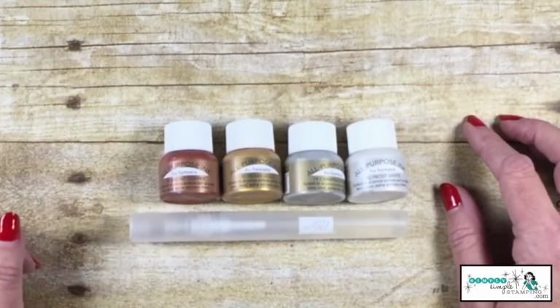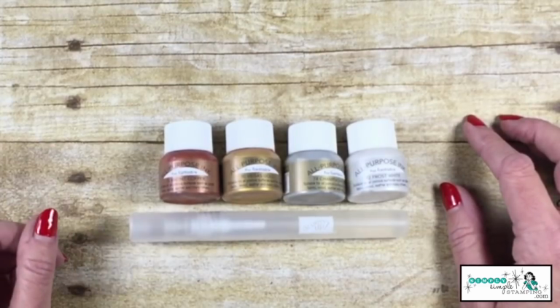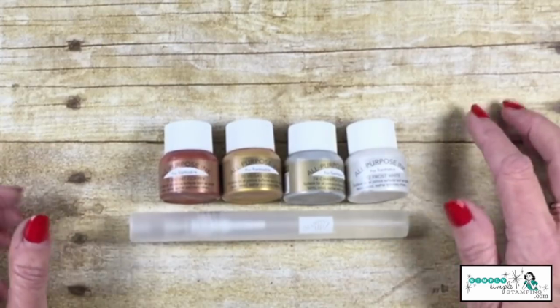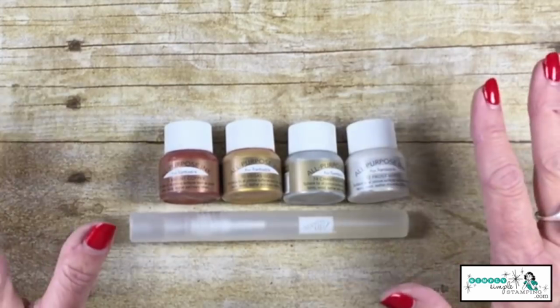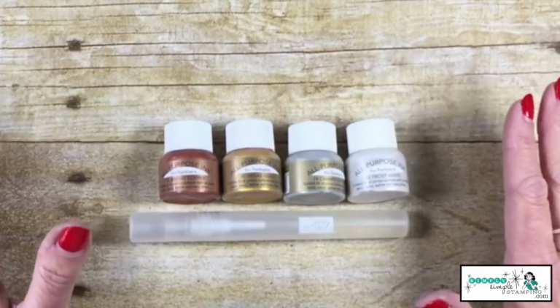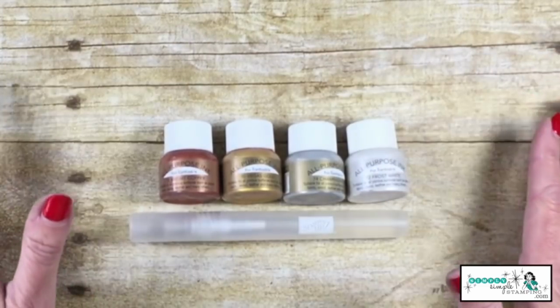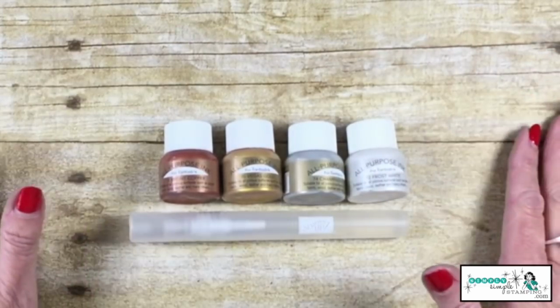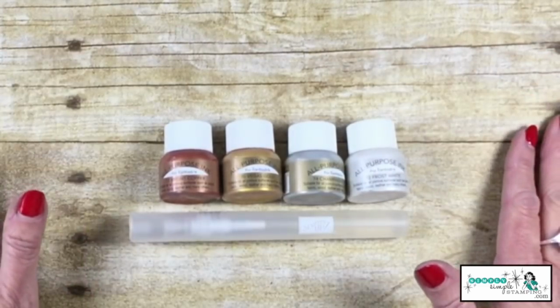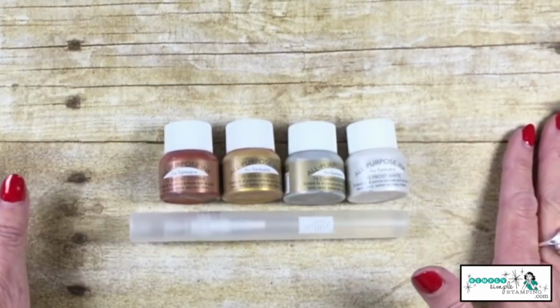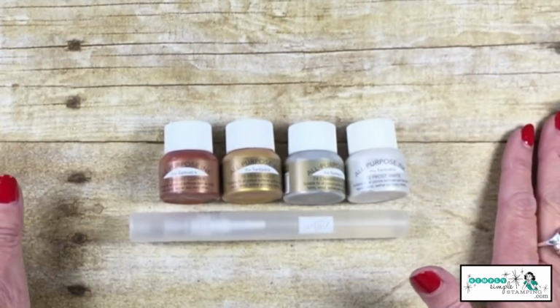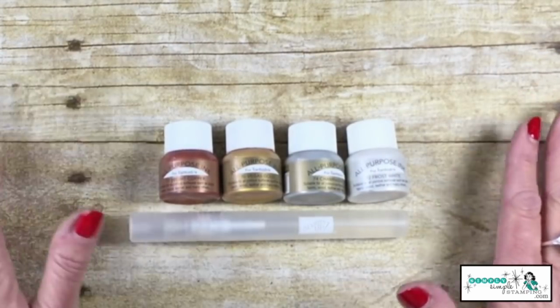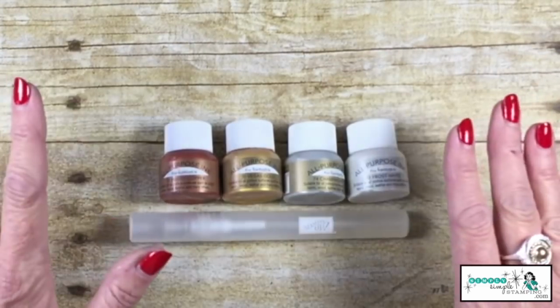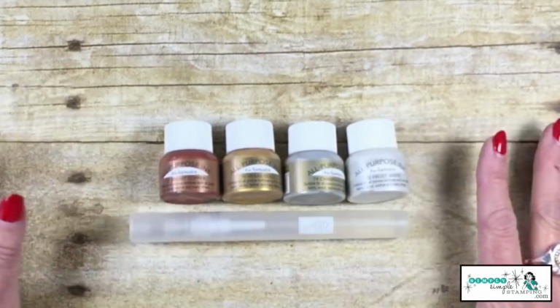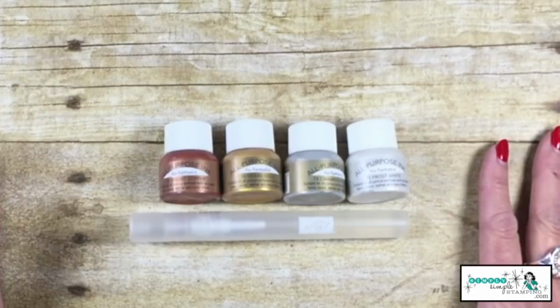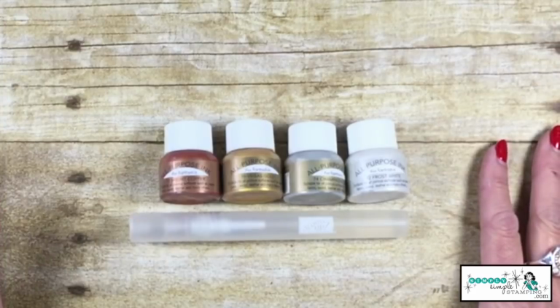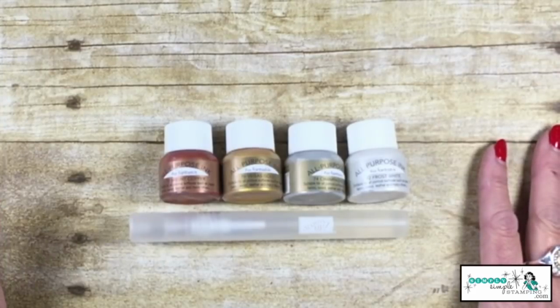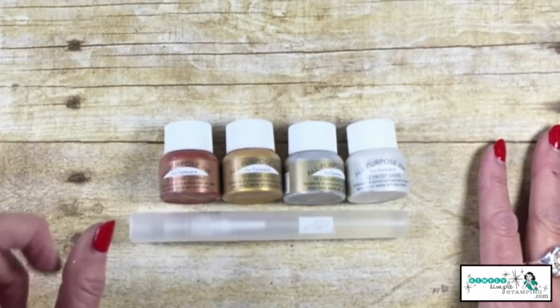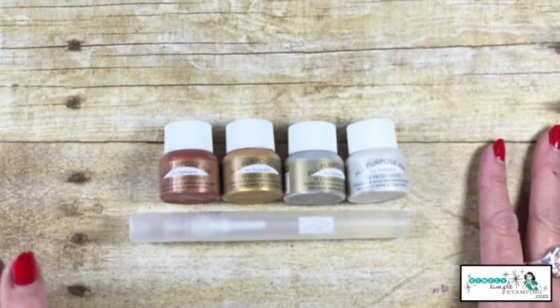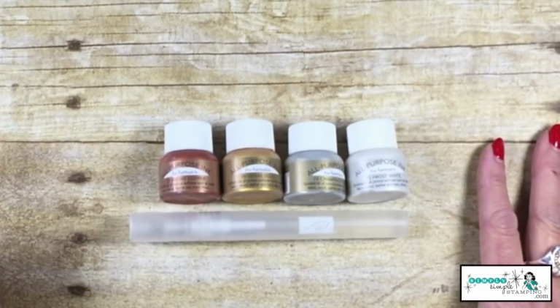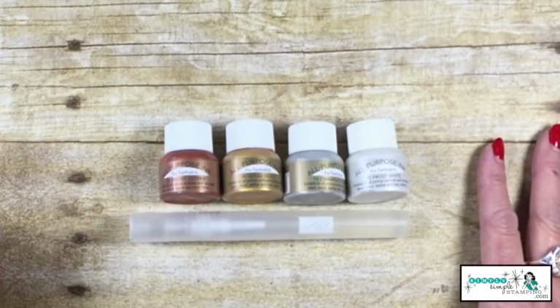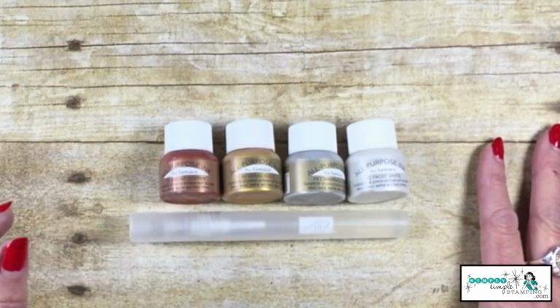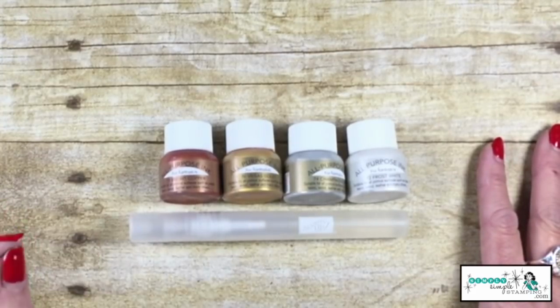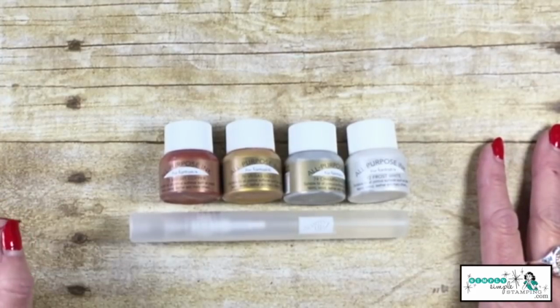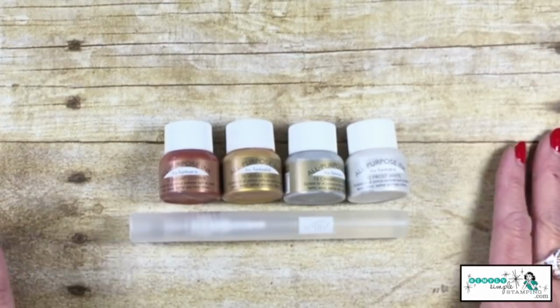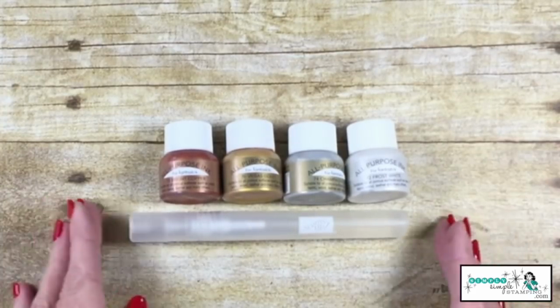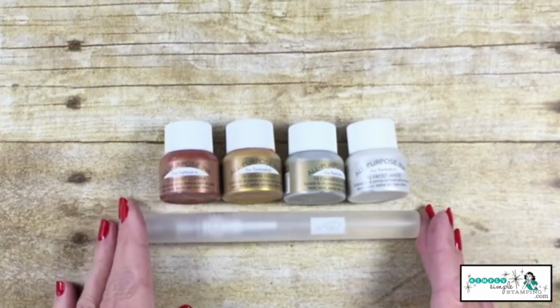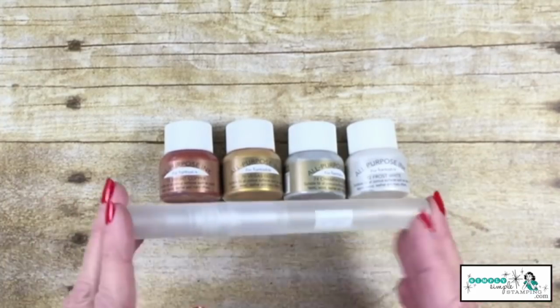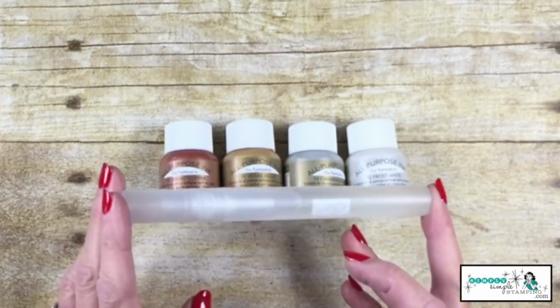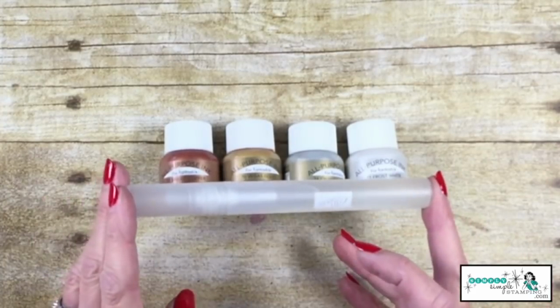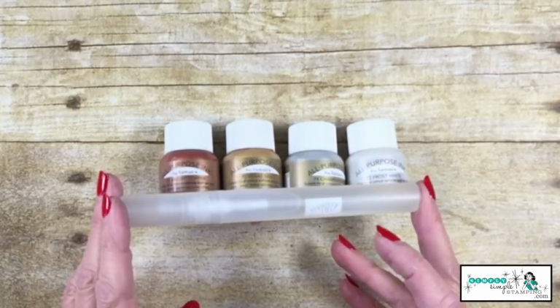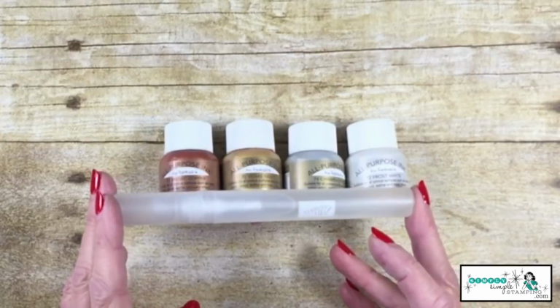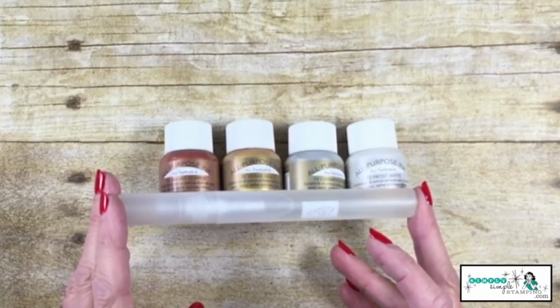Today we're going to talk about how to add shimmer and glimmer to any piece of cardstock. It's an amazing tip and it's so easy. We're going to do it with a Stampin' Spritzer.